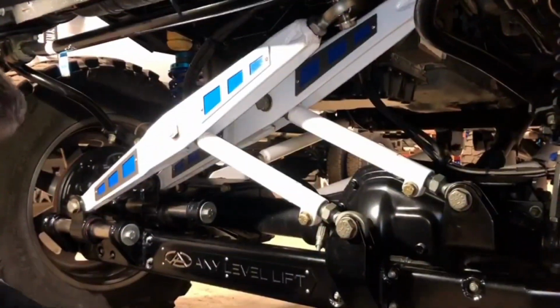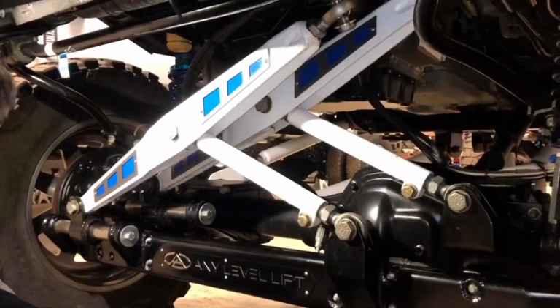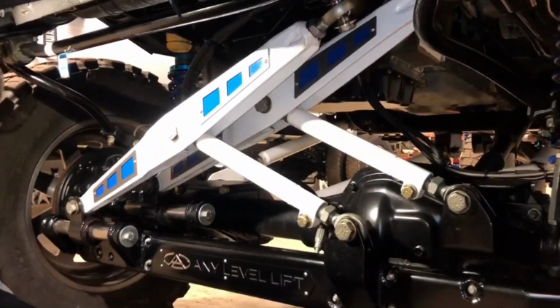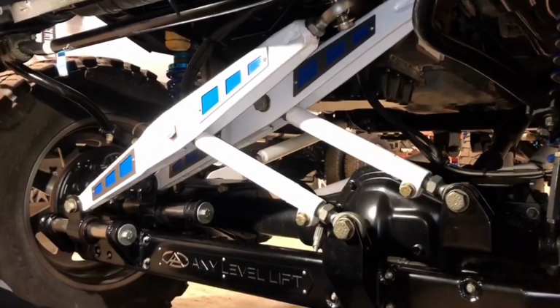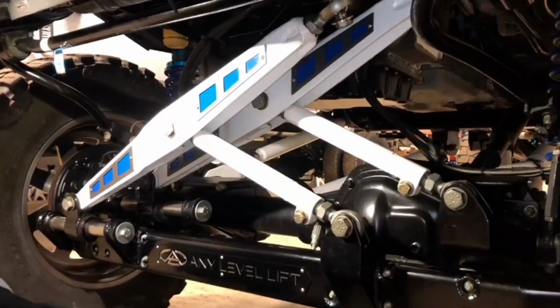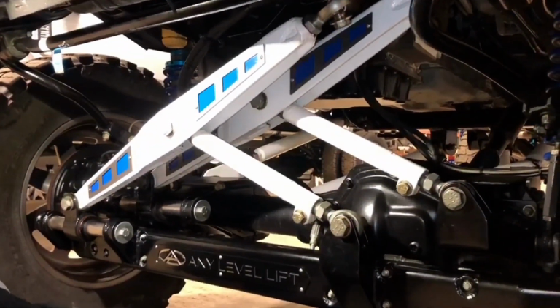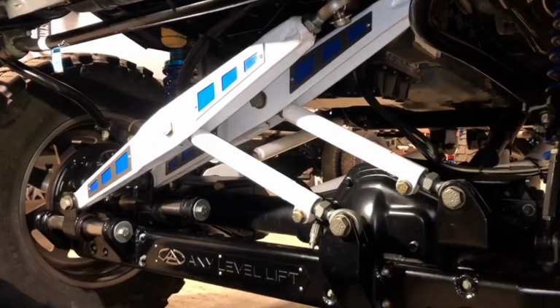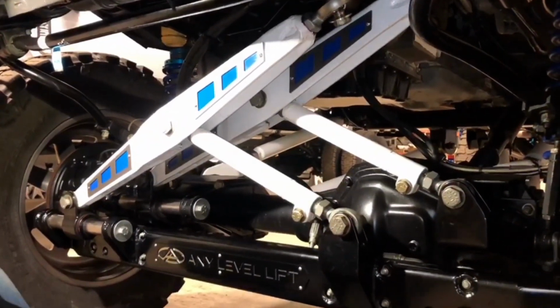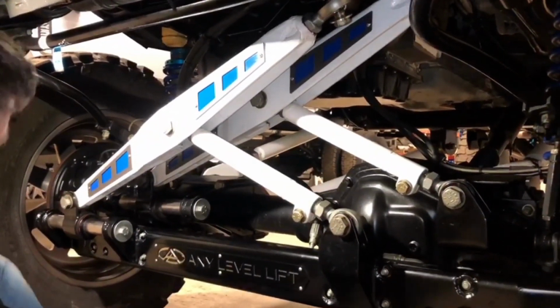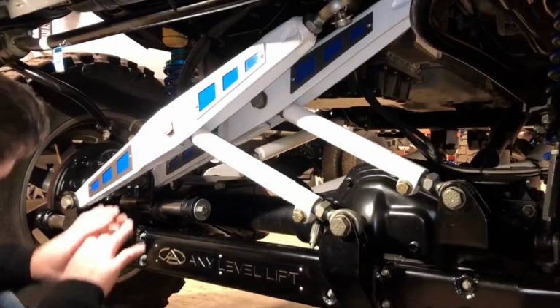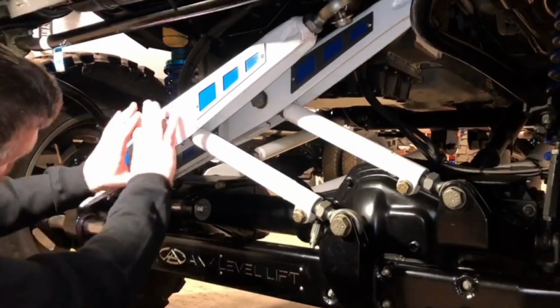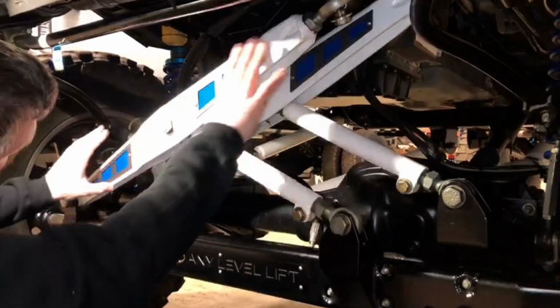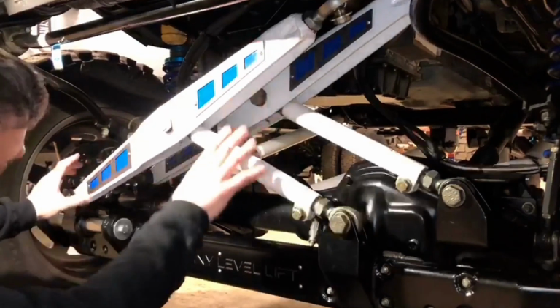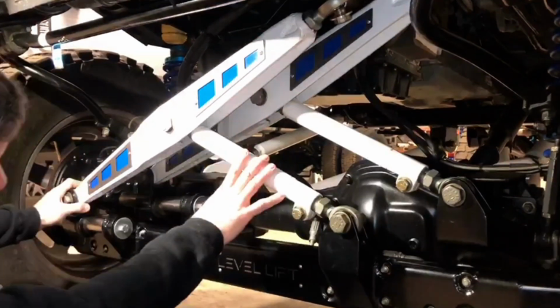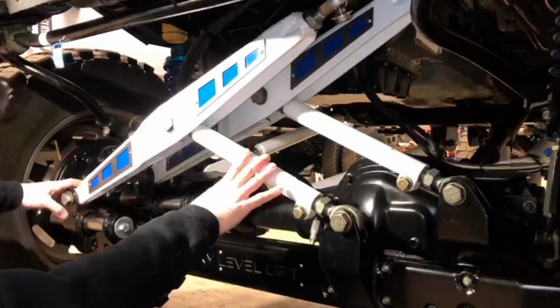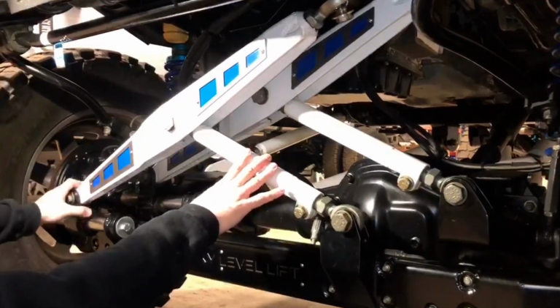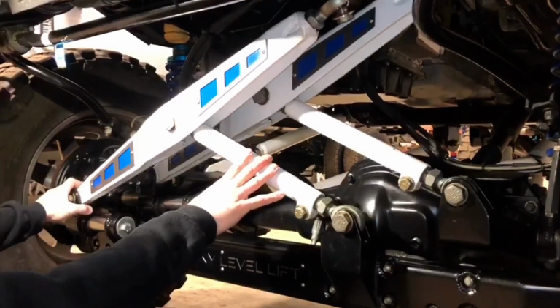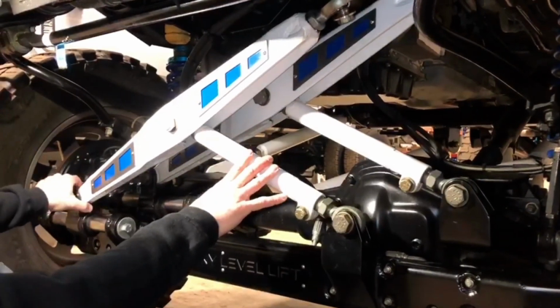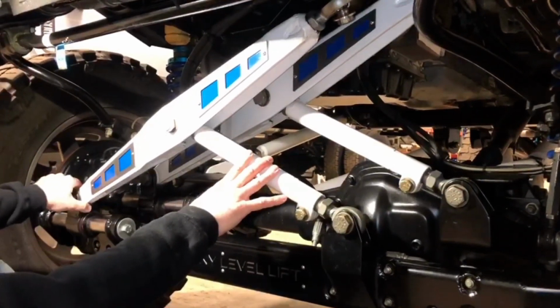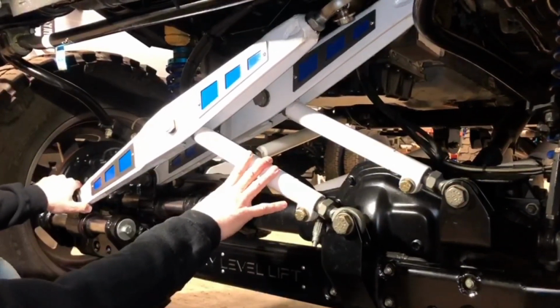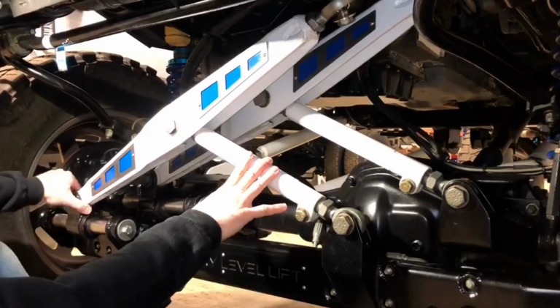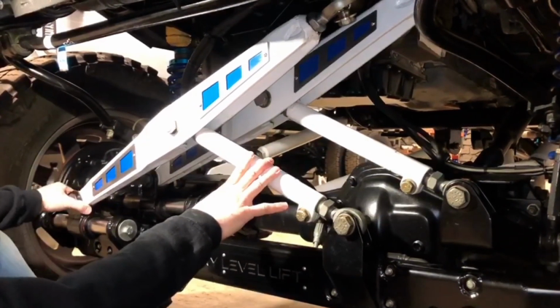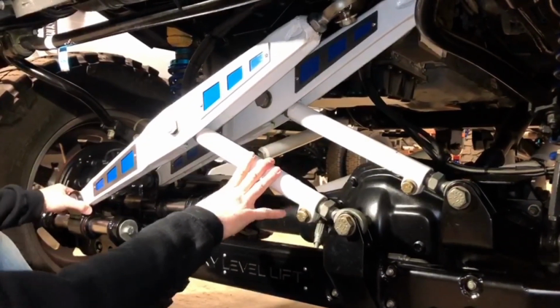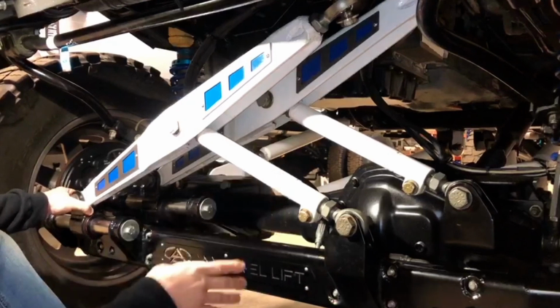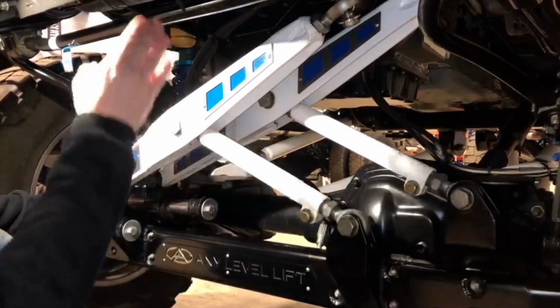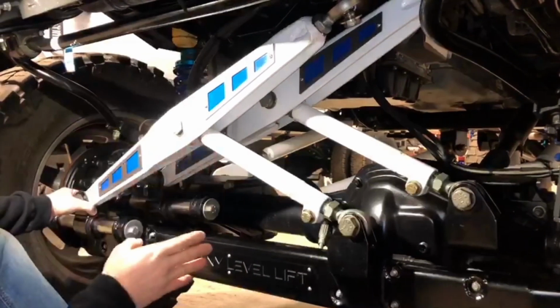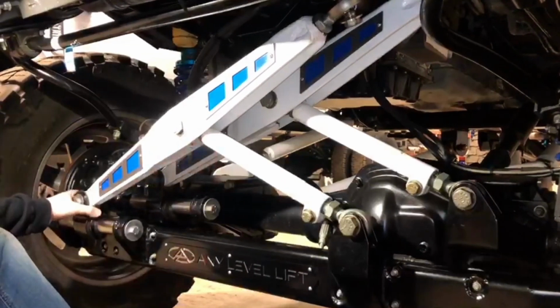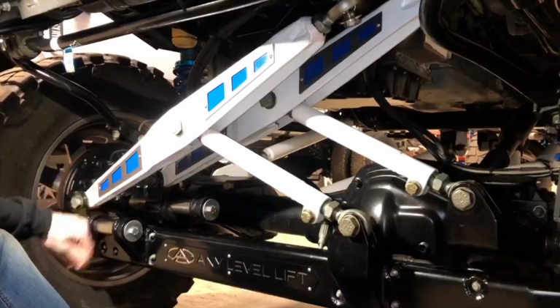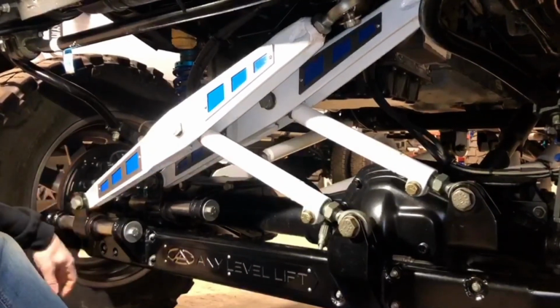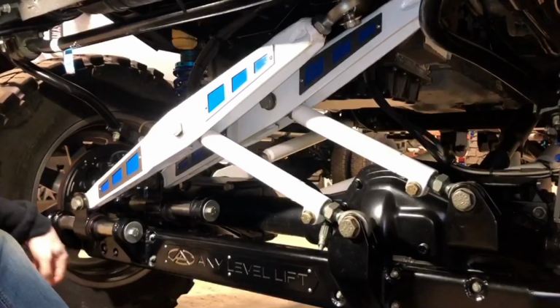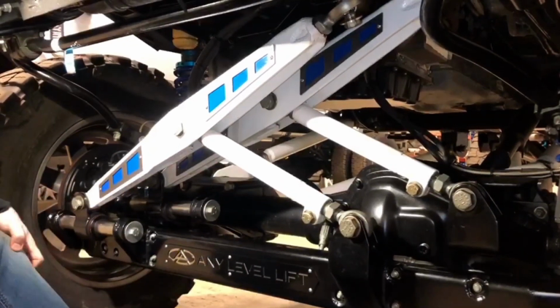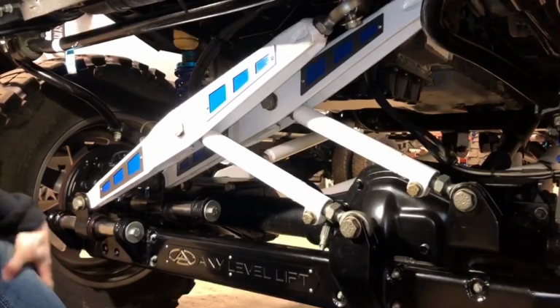So we're up here under the front of an Any Level truck now. We can show you how our patented steering mechanism does the job of keeping the steering wheel straight throughout our entire 12 inches of ride height adjustment.